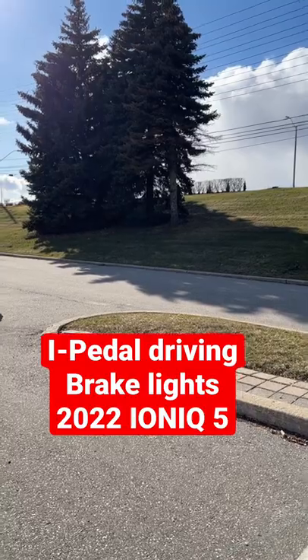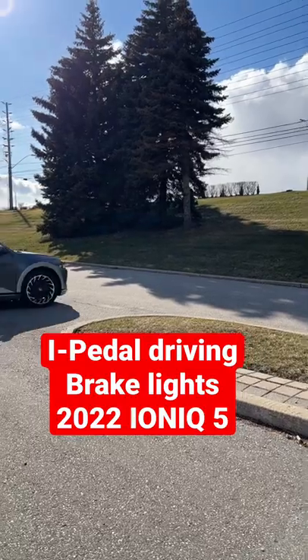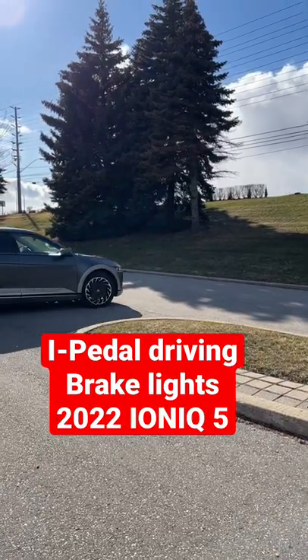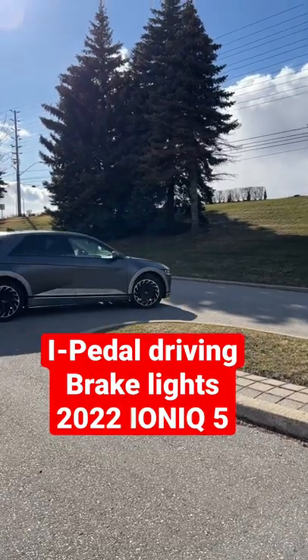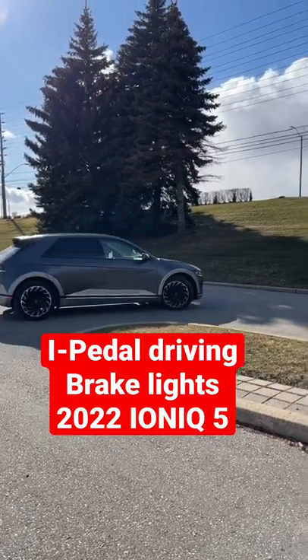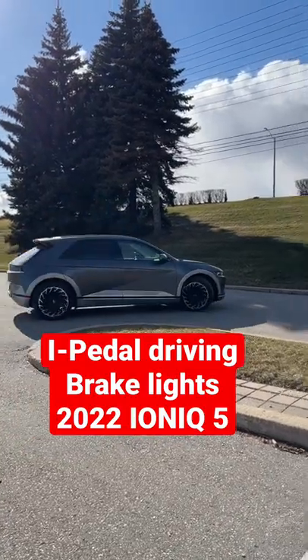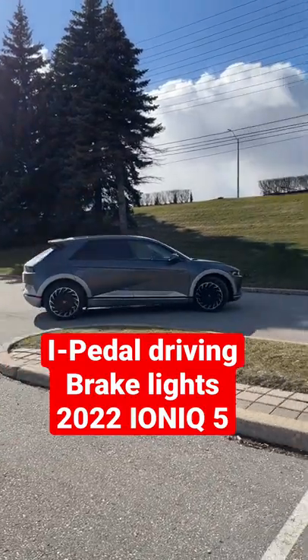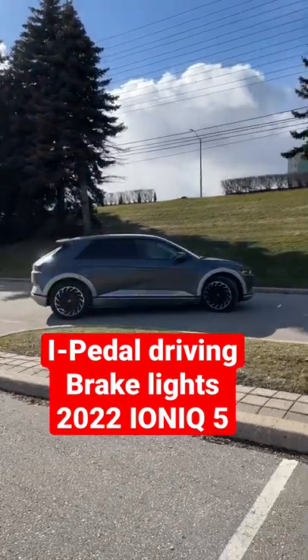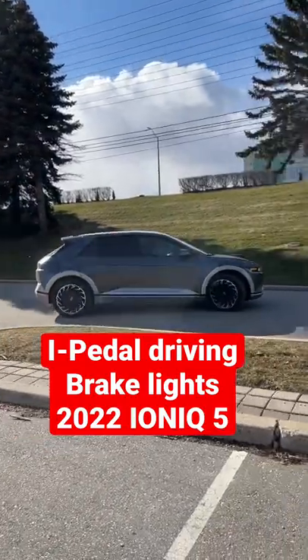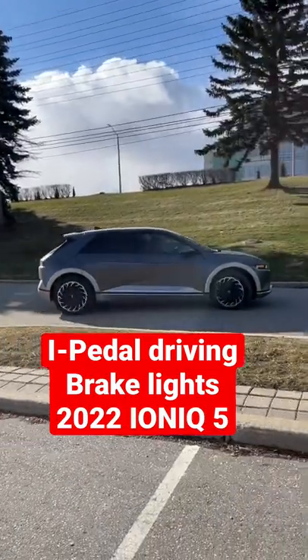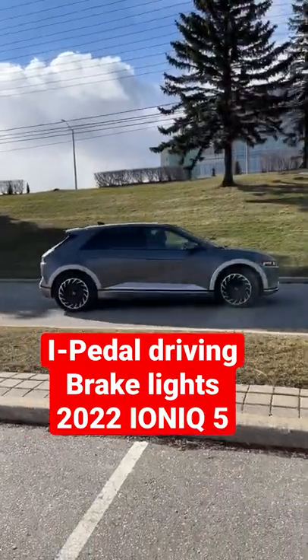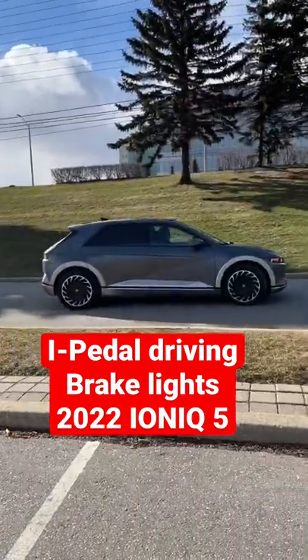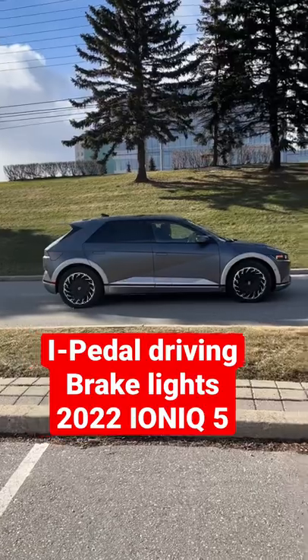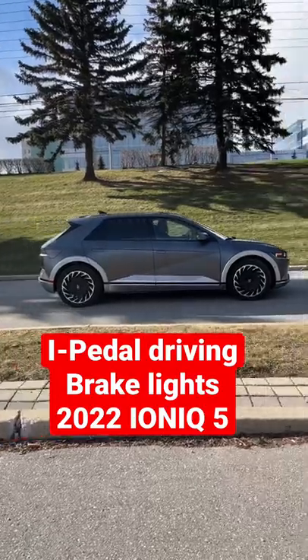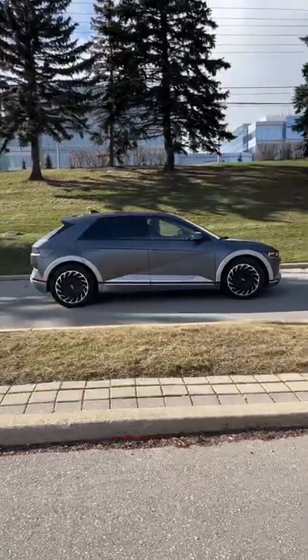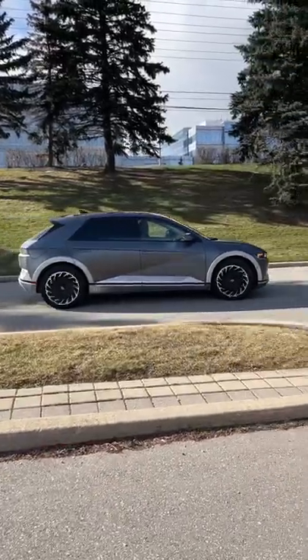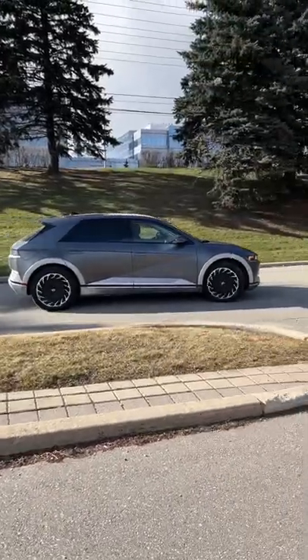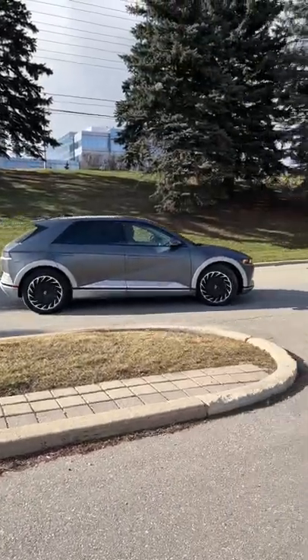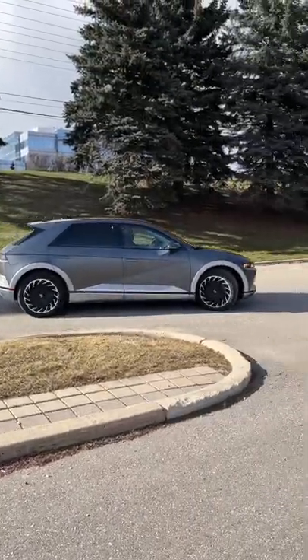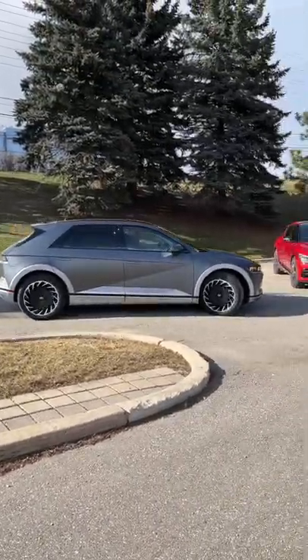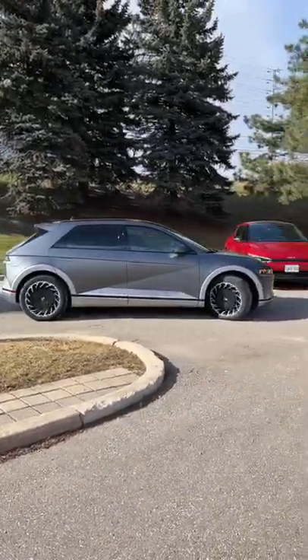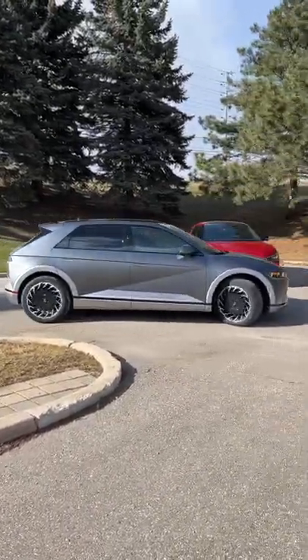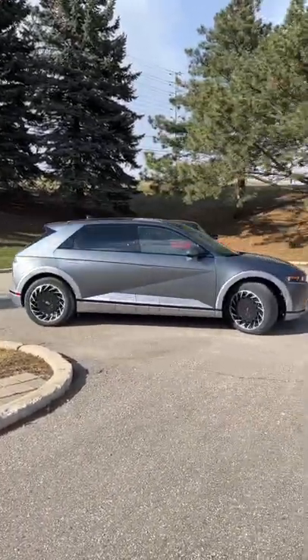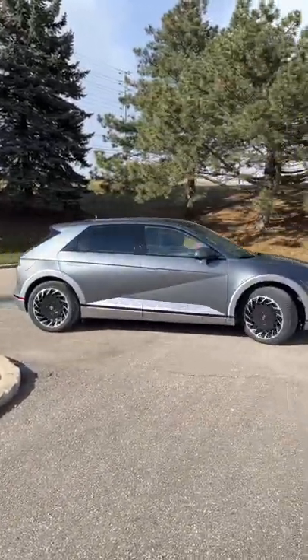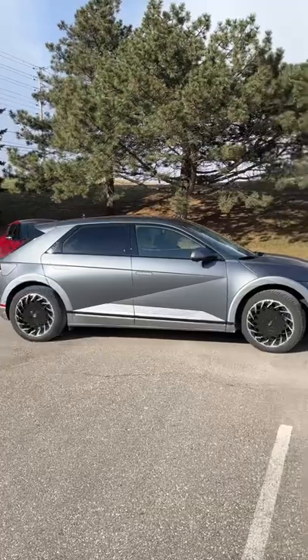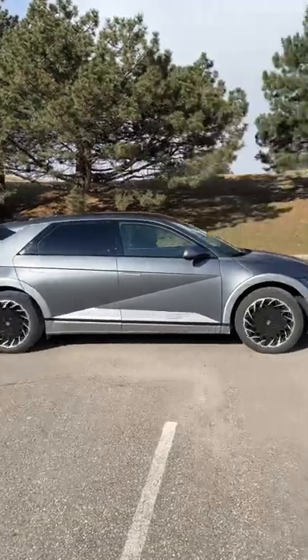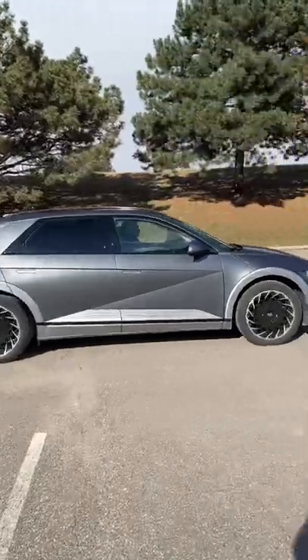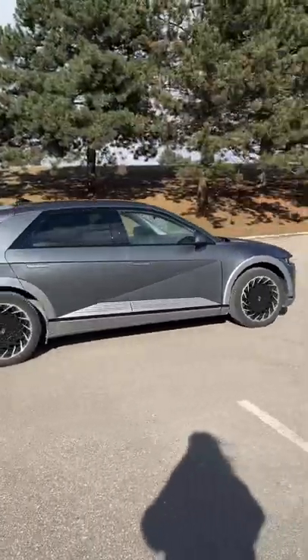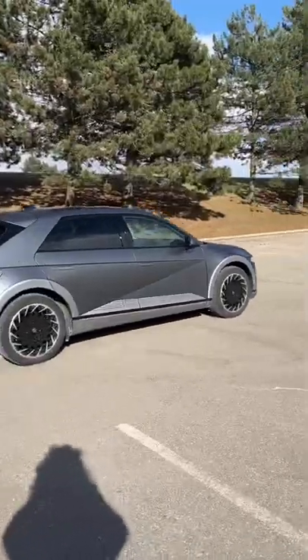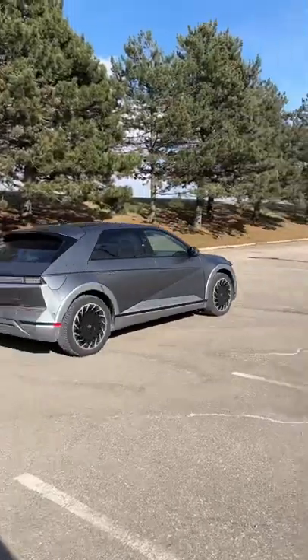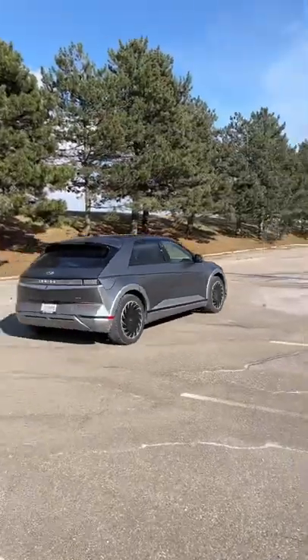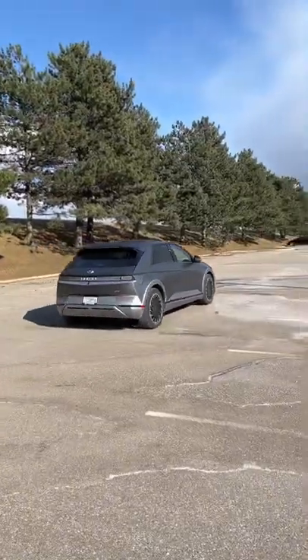We got Steph here in the IONIQ 5. We're going to show you i-Pedal driving and what happens when she lifts off of the accelerator. There's the V6 in the background — anyways, there we are.